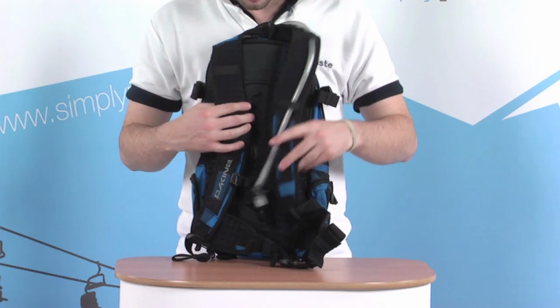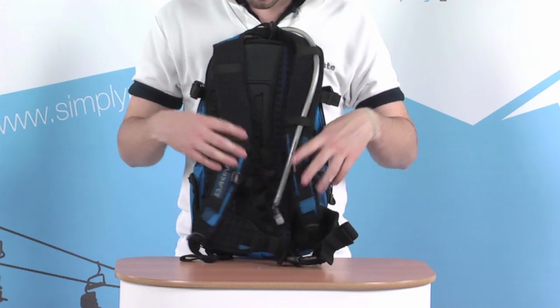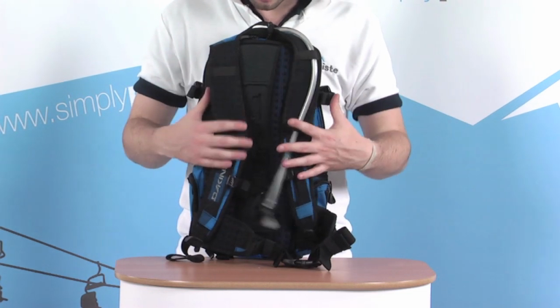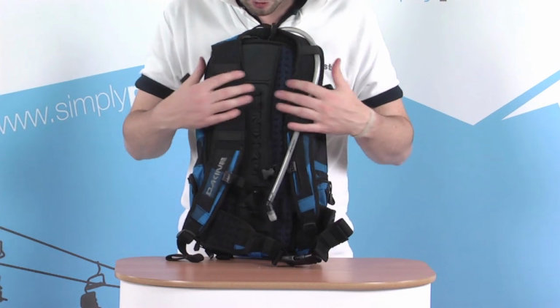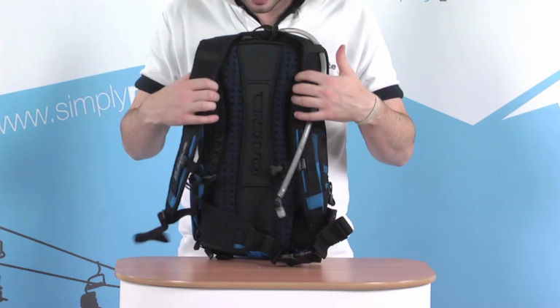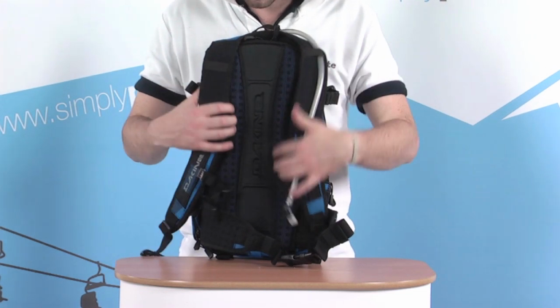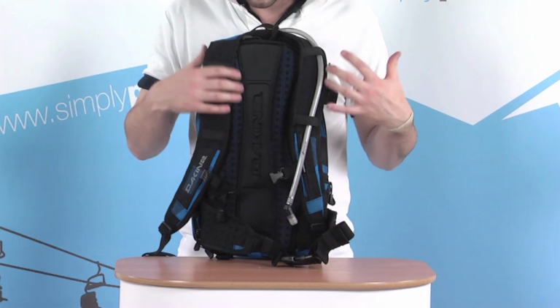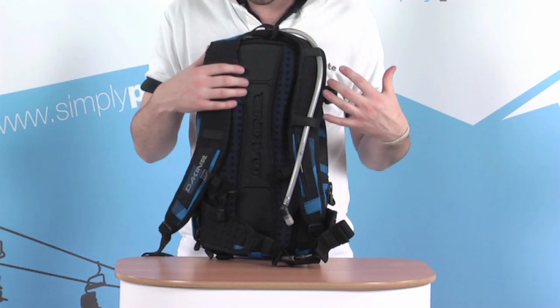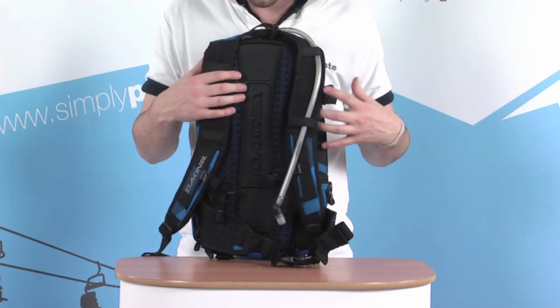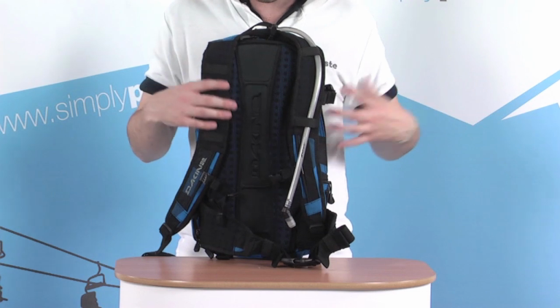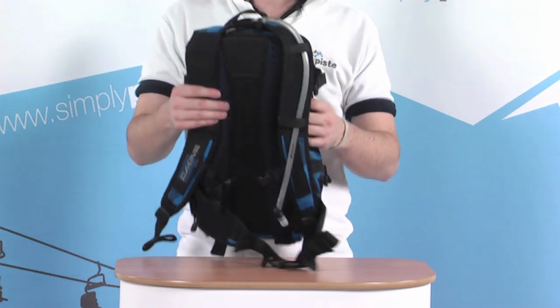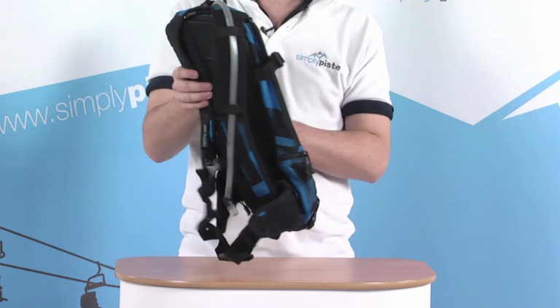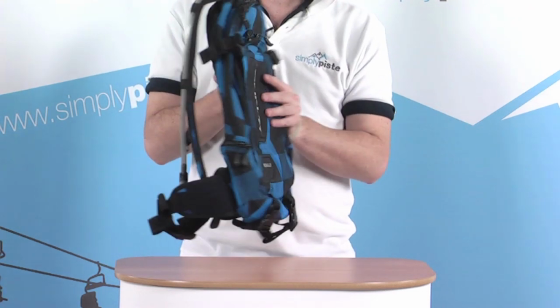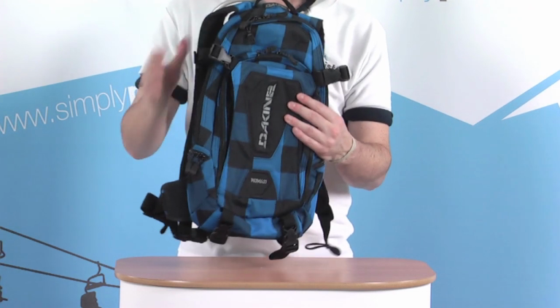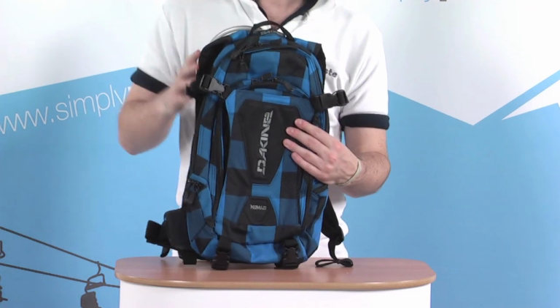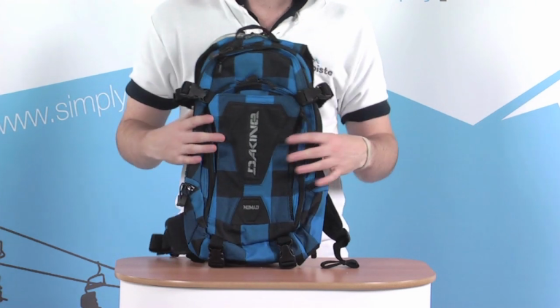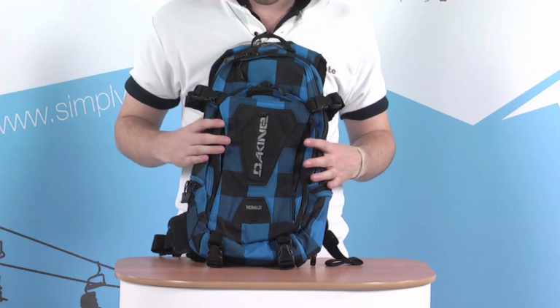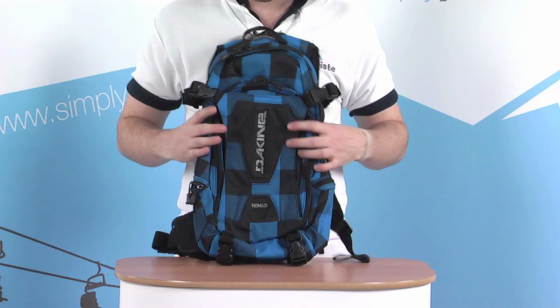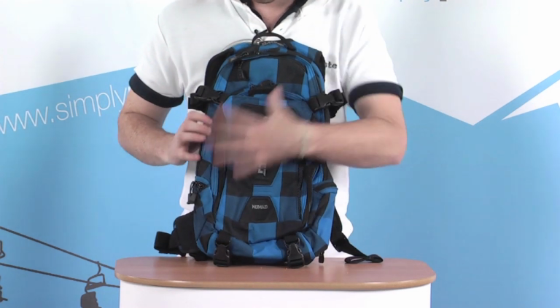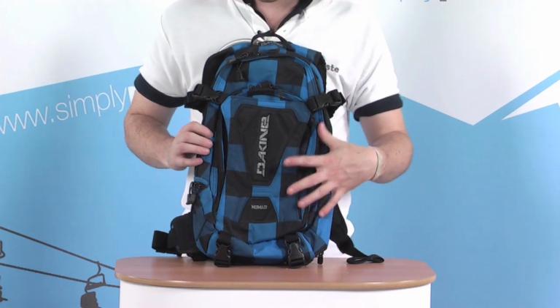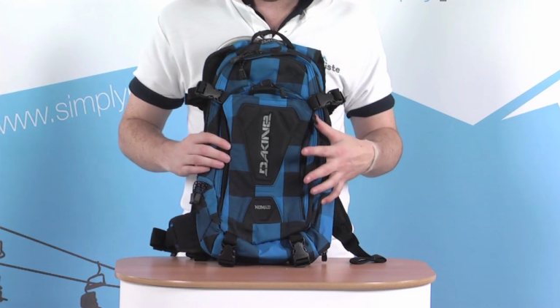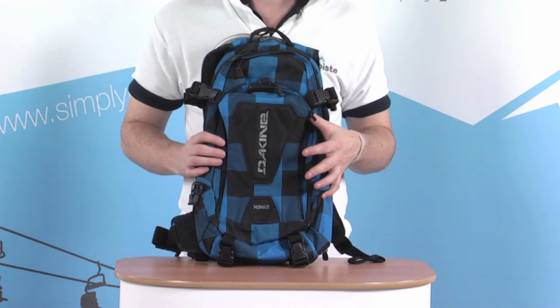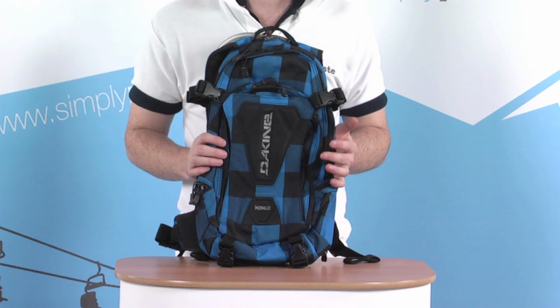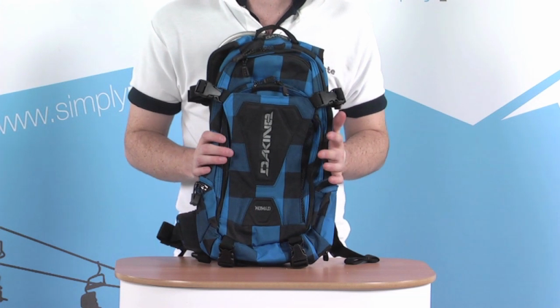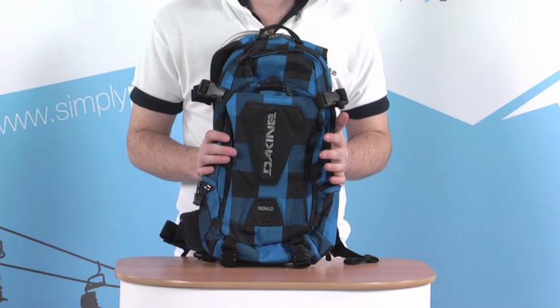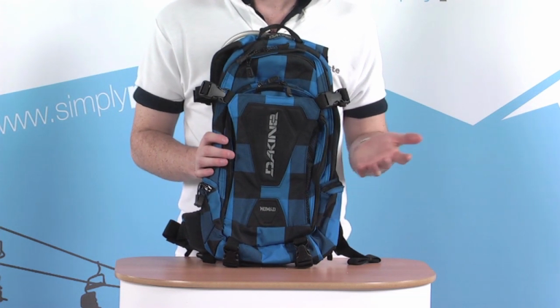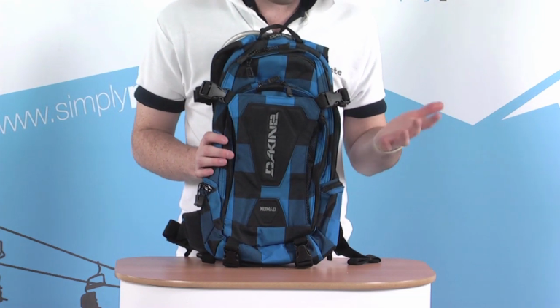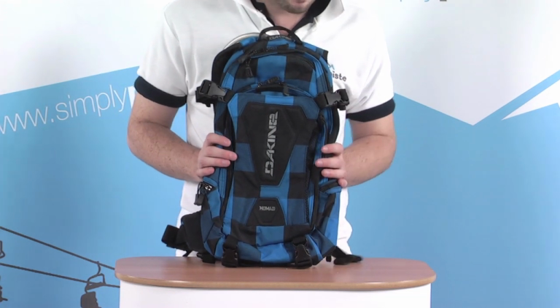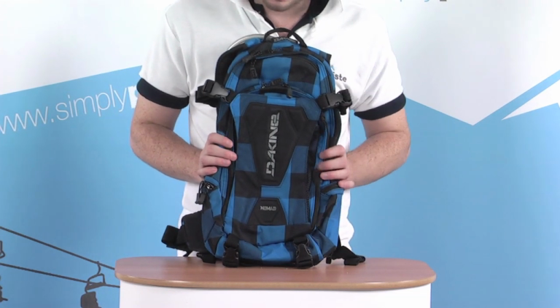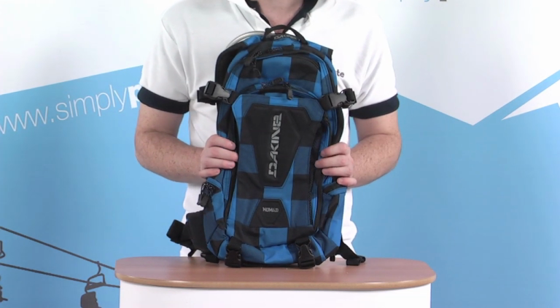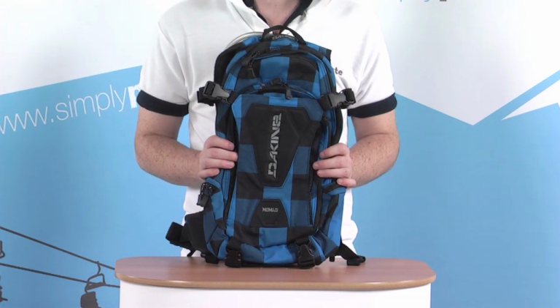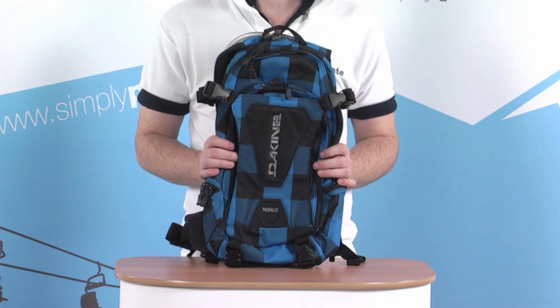So with all these great added extras — the aerated foam on the back keeping you comfortable, the hydration system included, and the exceptionally versatile front panel — it's a great backpack to take up the slopes with you for the day.